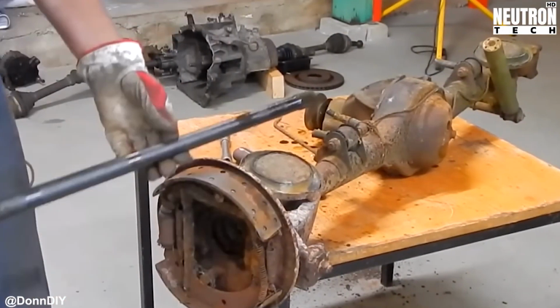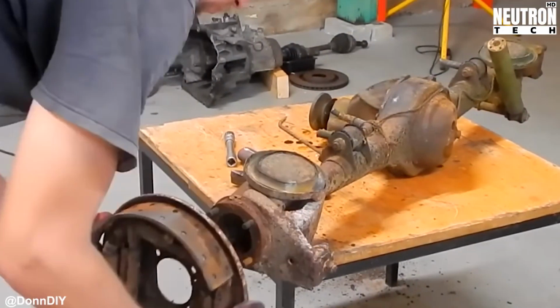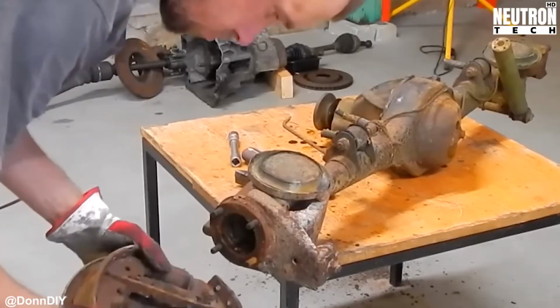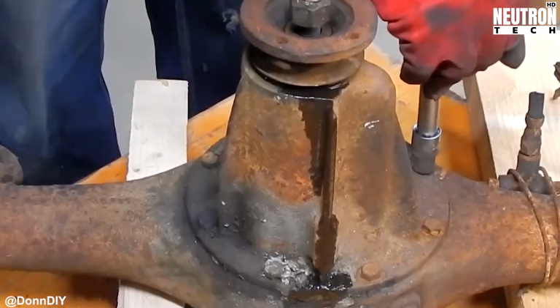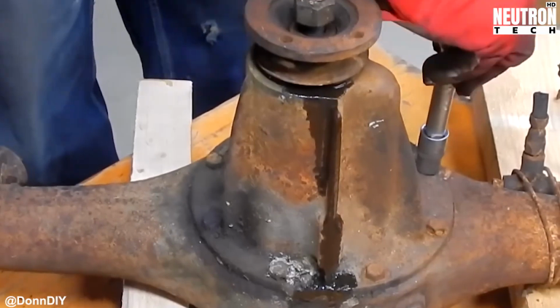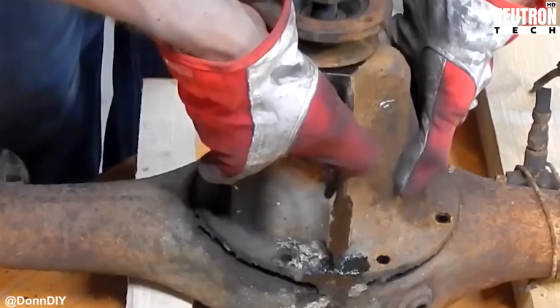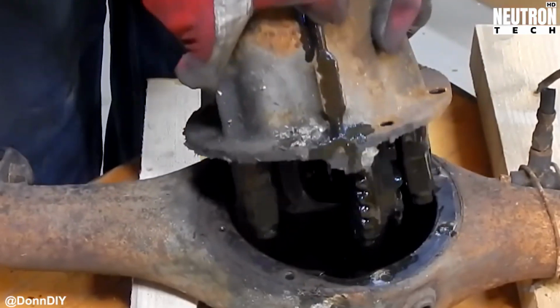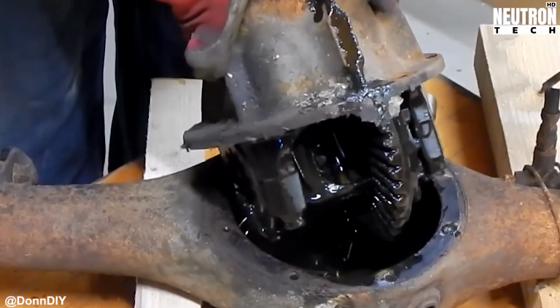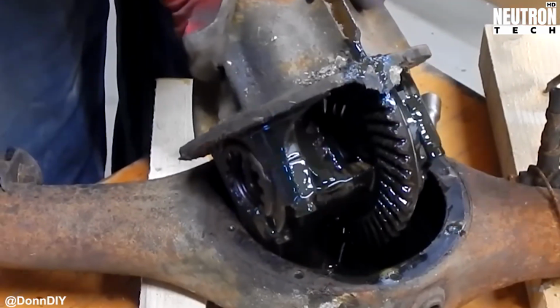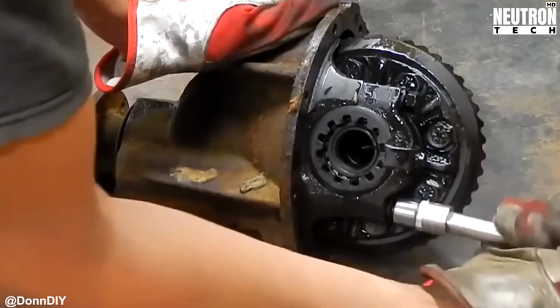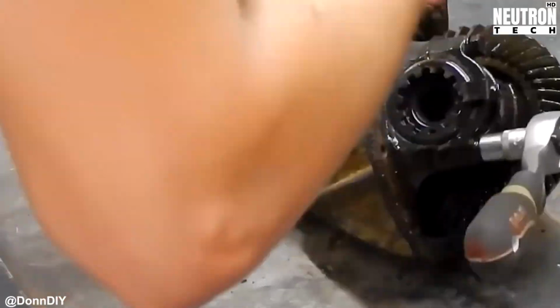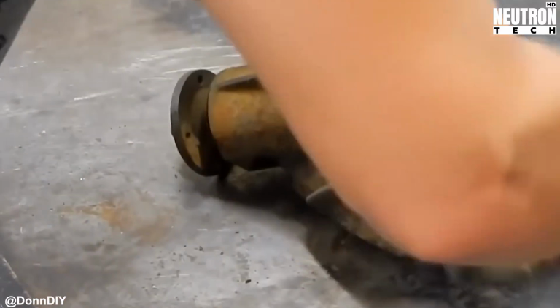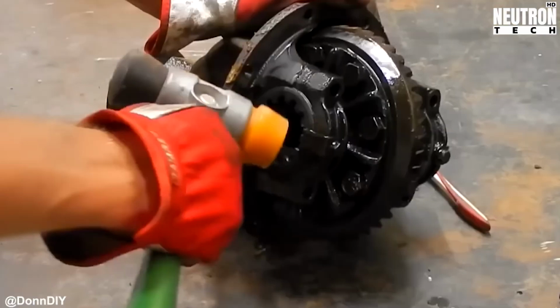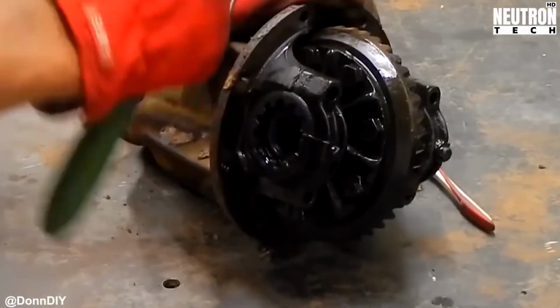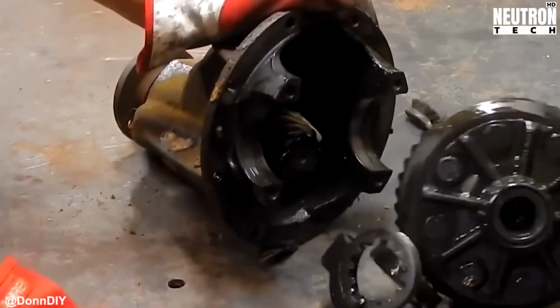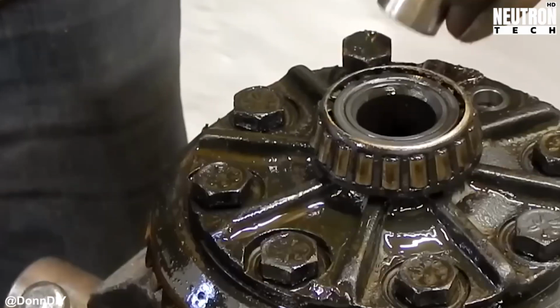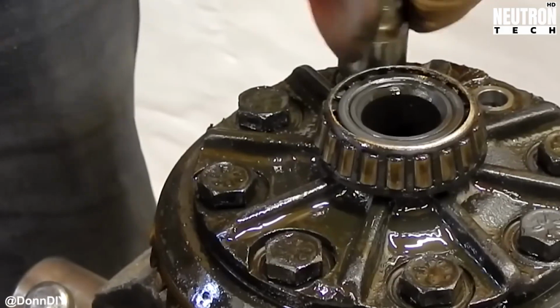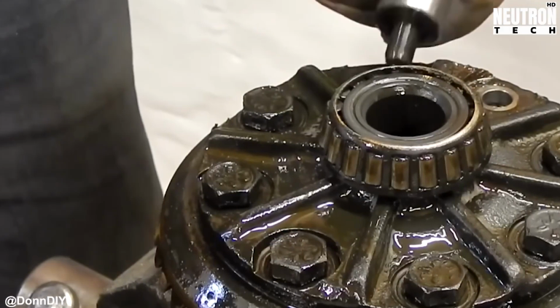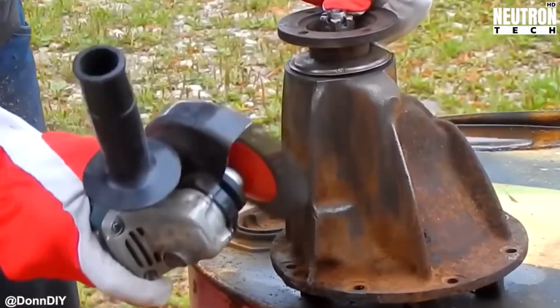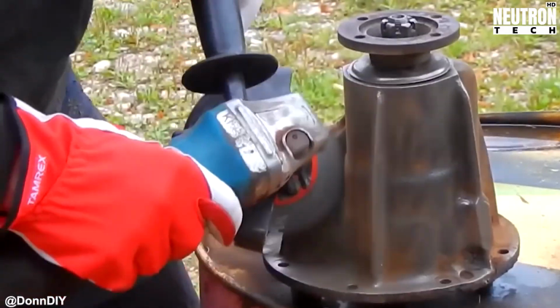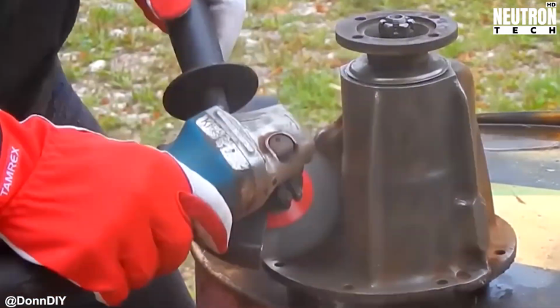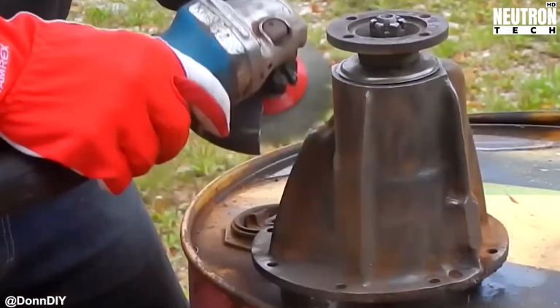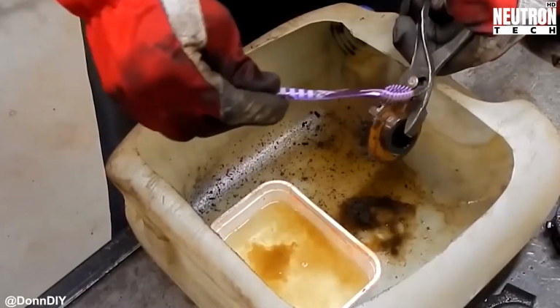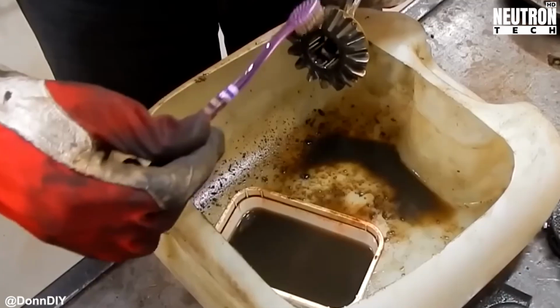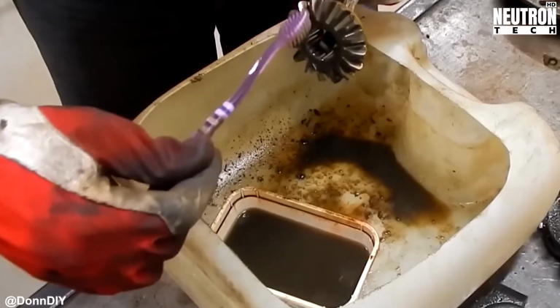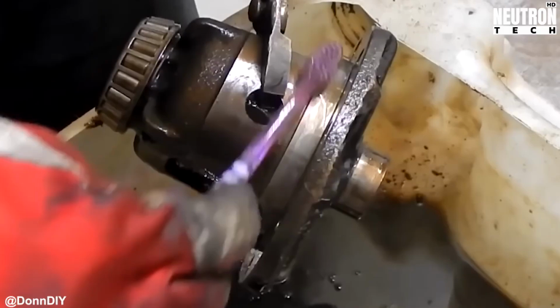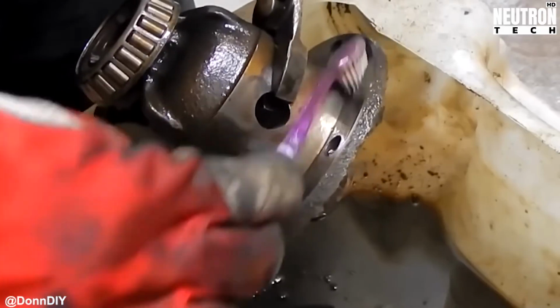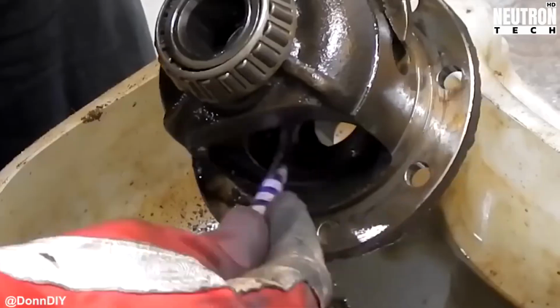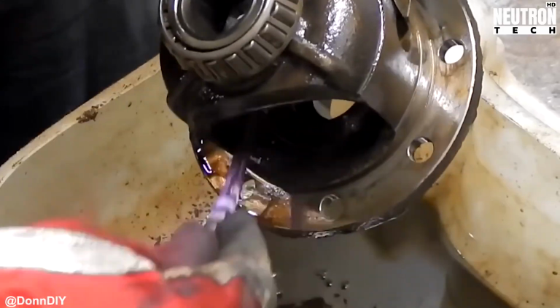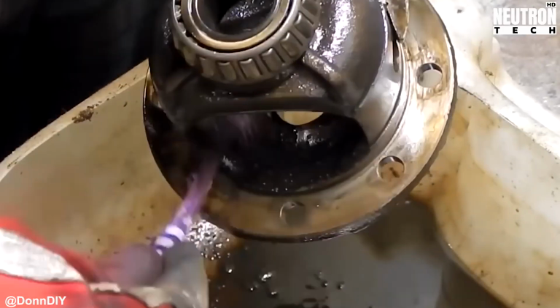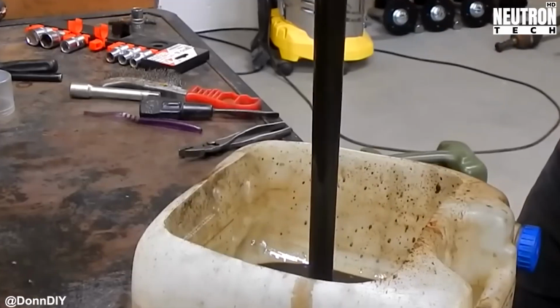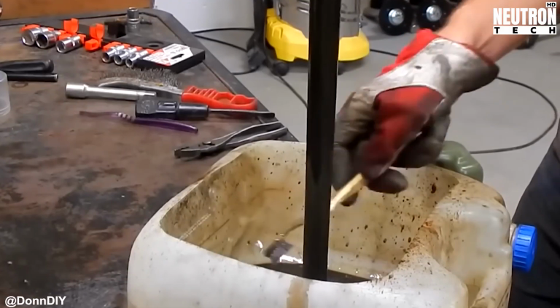Here's where it gets really clever. He's setting up each brake caliper with its own master cylinder, creating completely independent brake control for each side. Why go through all this trouble? Because that's how you get differential brake steering — basically you brake one side harder to turn, just like how tanks maneuver.